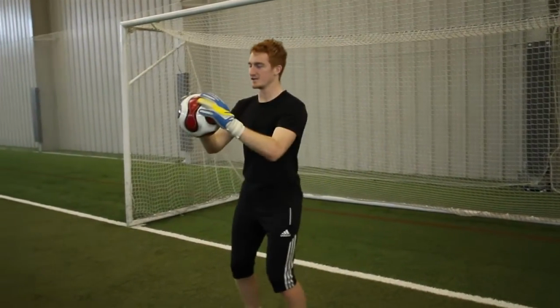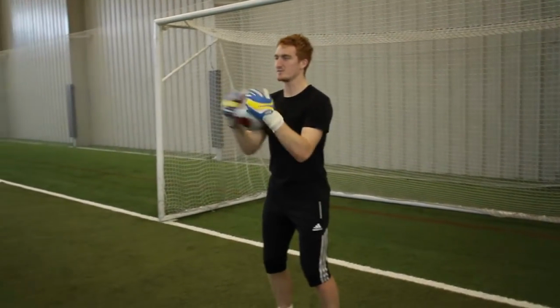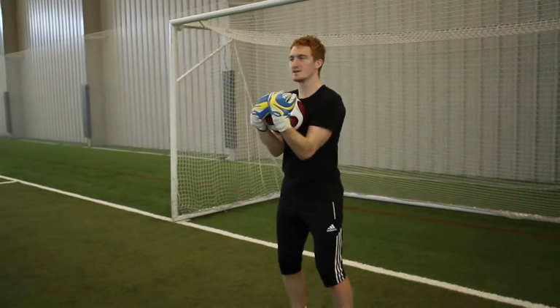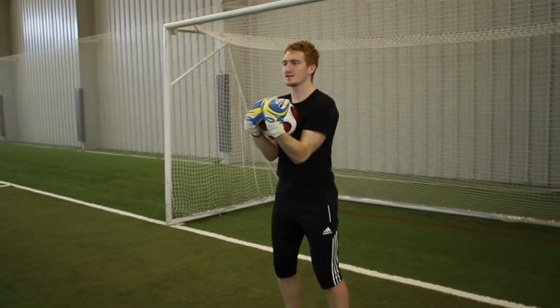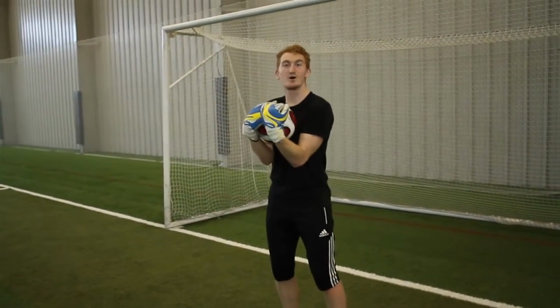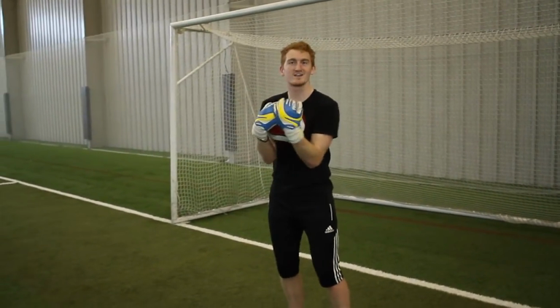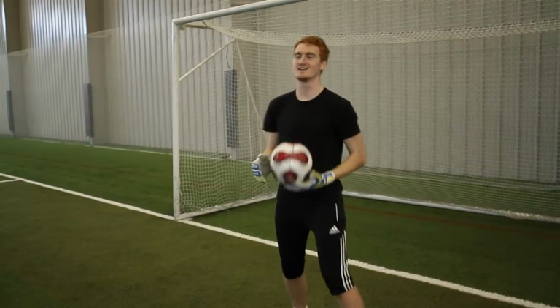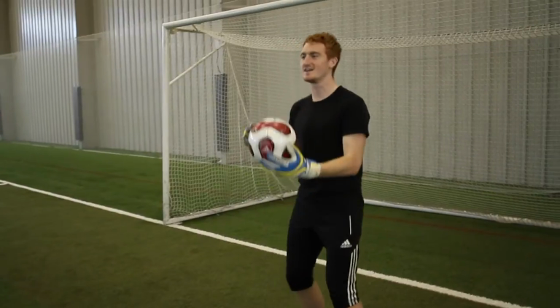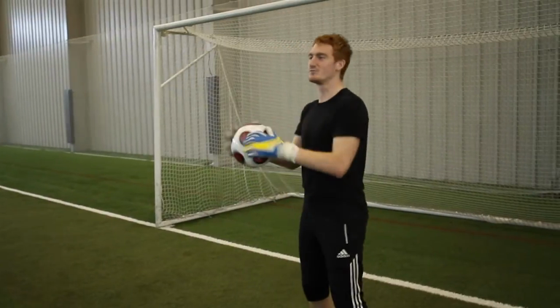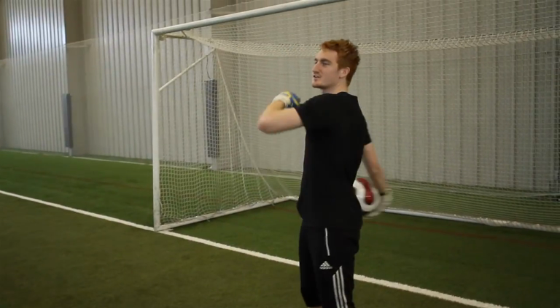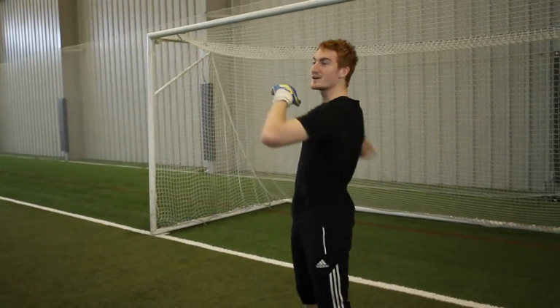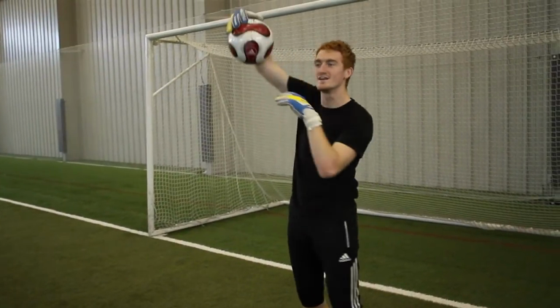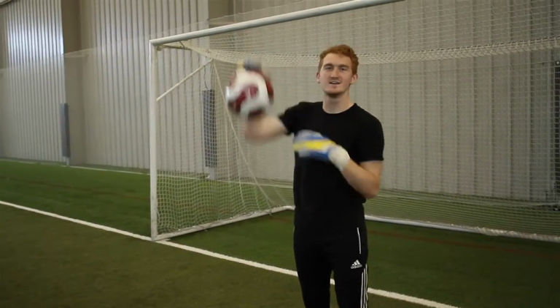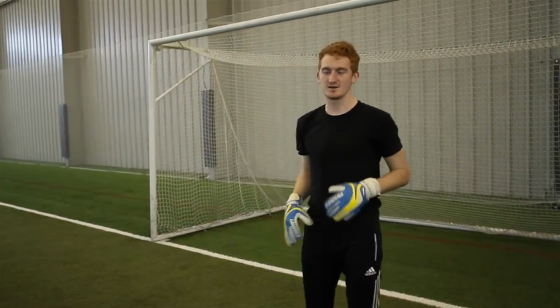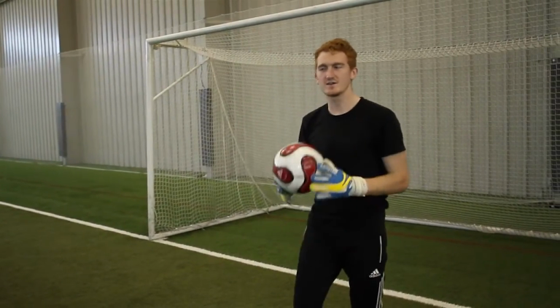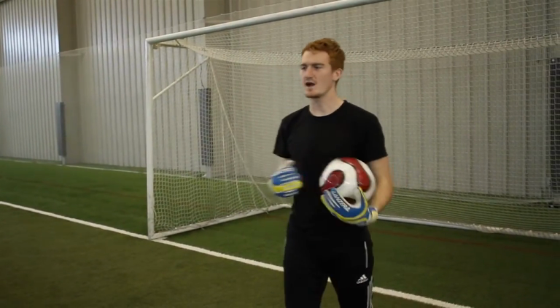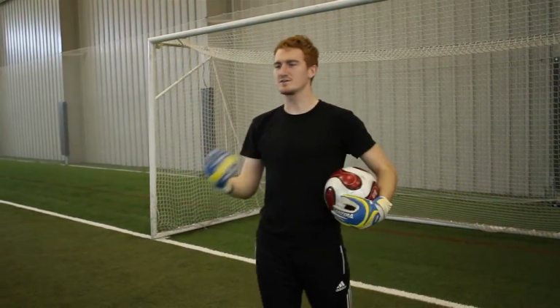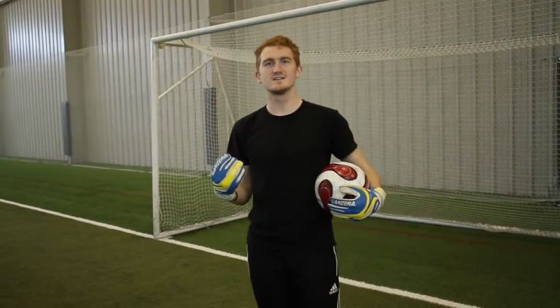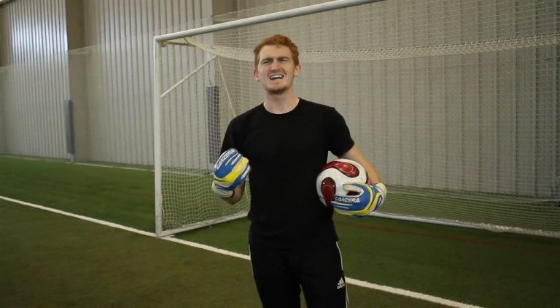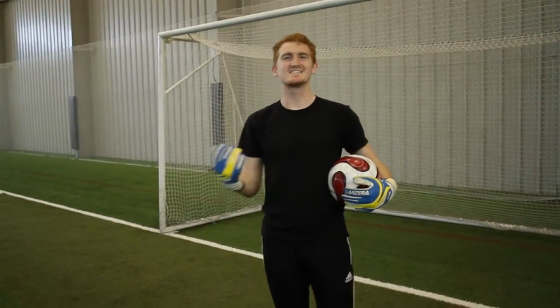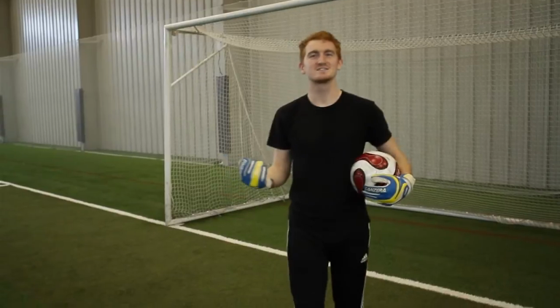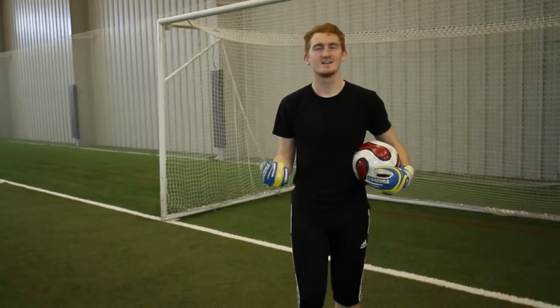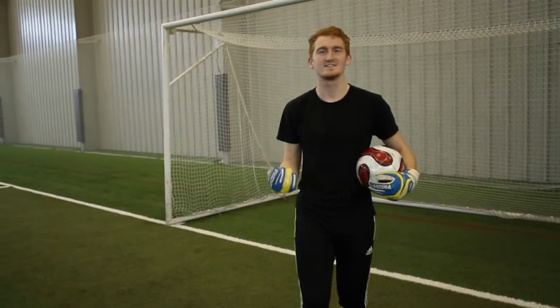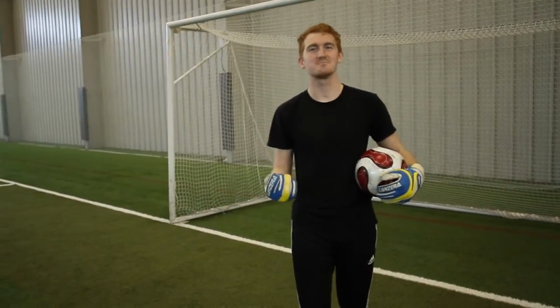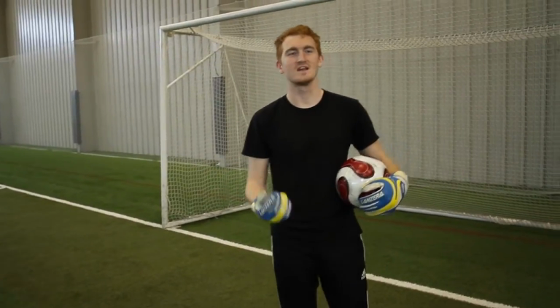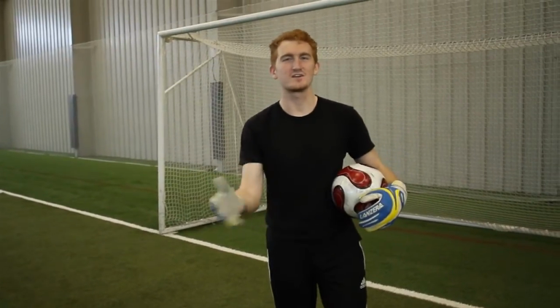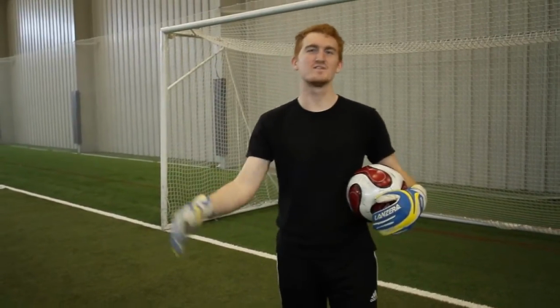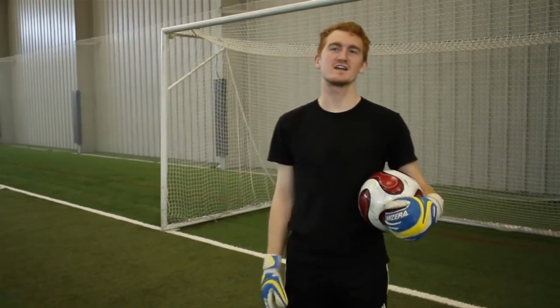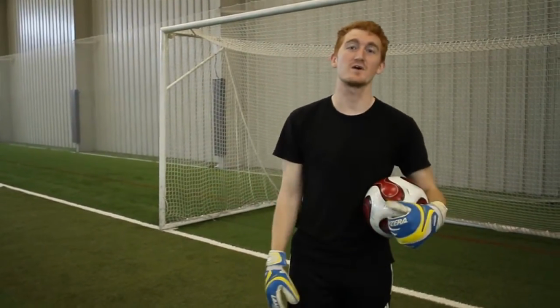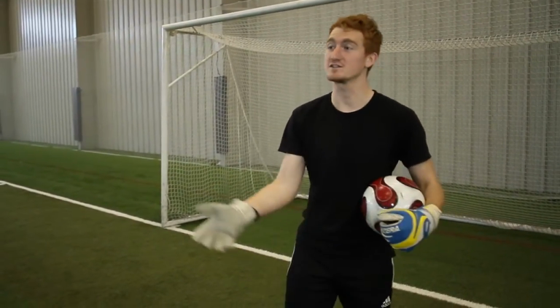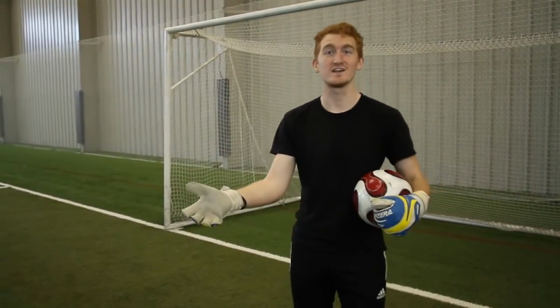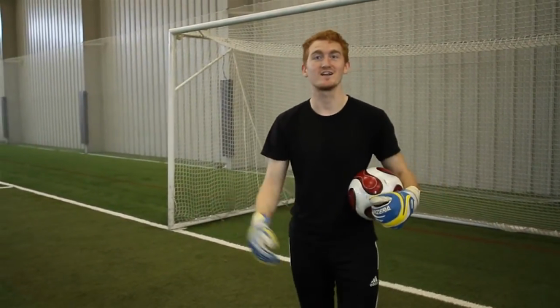You're going to be moving, catching the ball, cradling it, and then returning the throw again. I would do this about 10 times, and then you could just move on to the next one. But I'm going to show you how to do that right now.